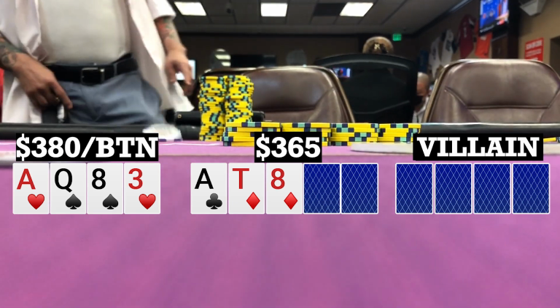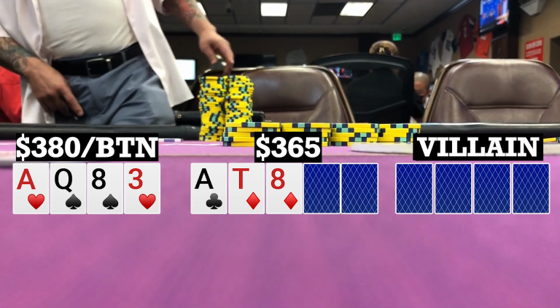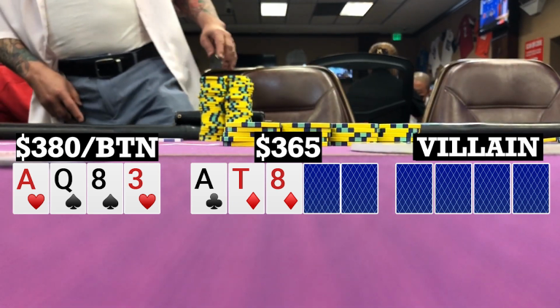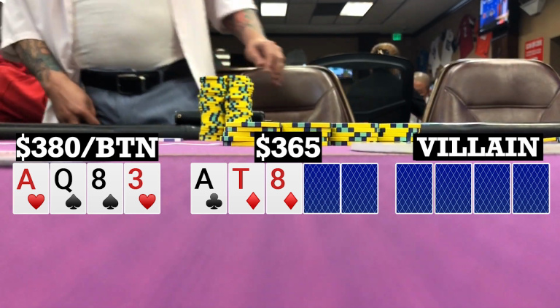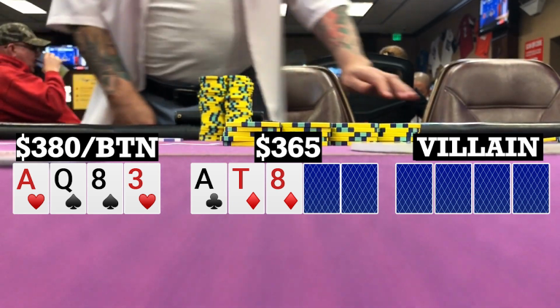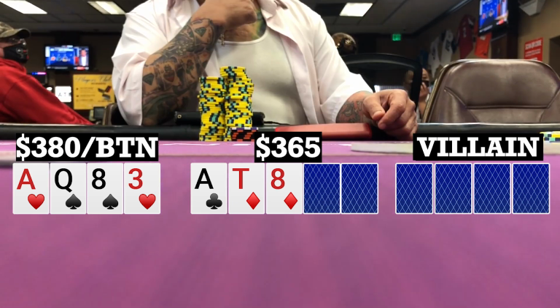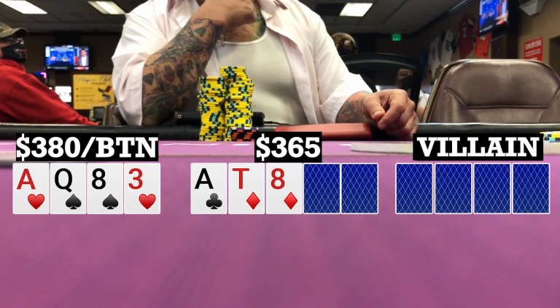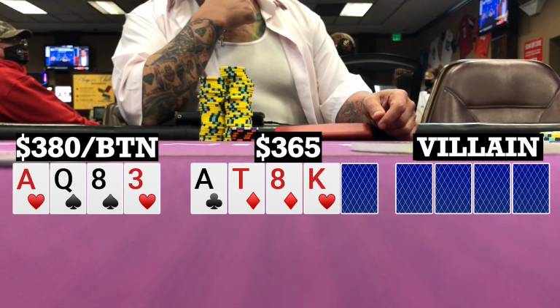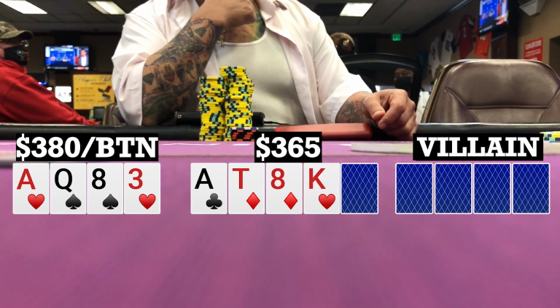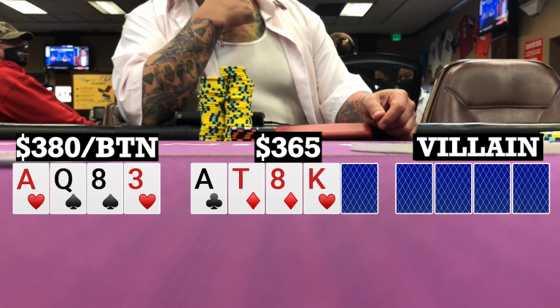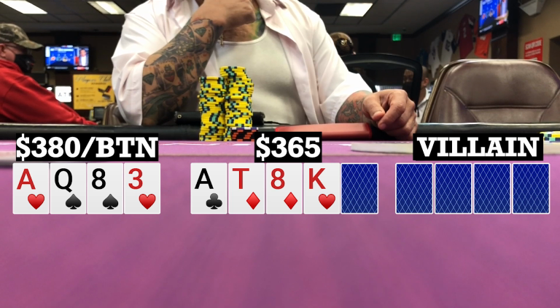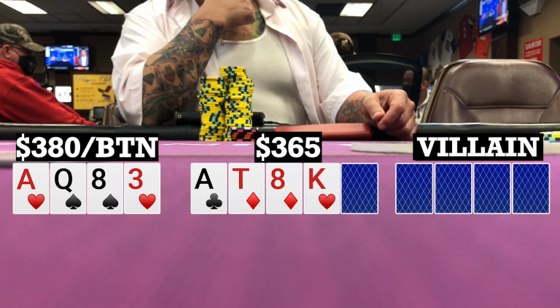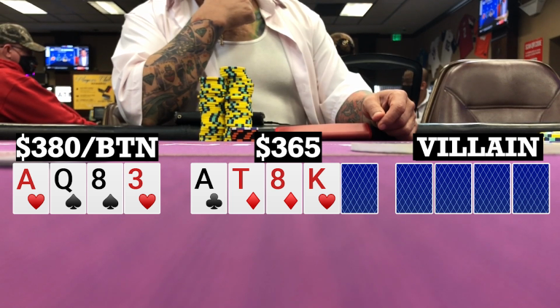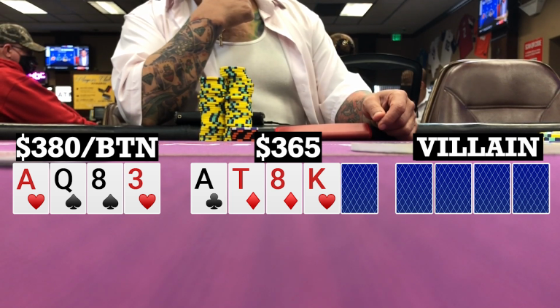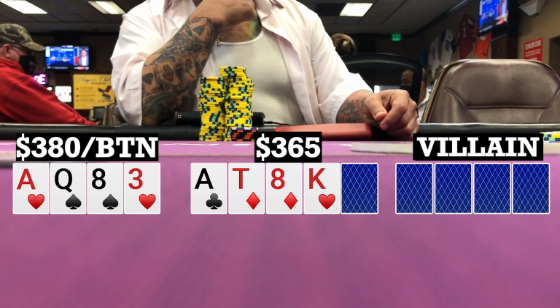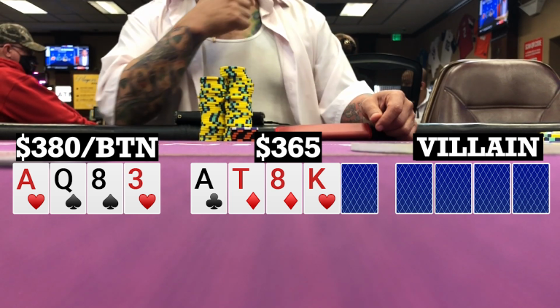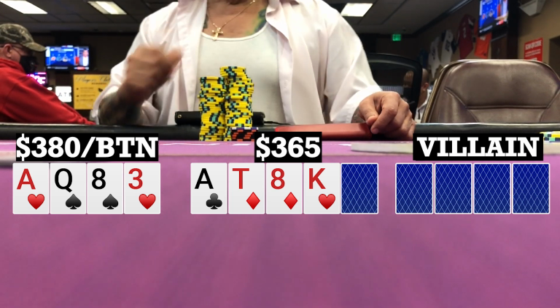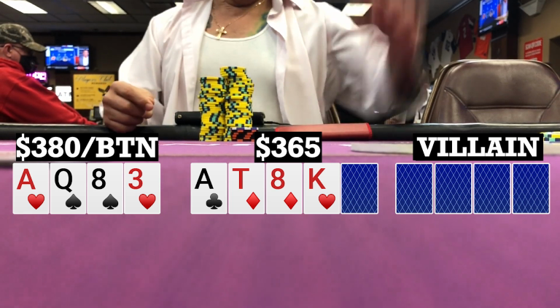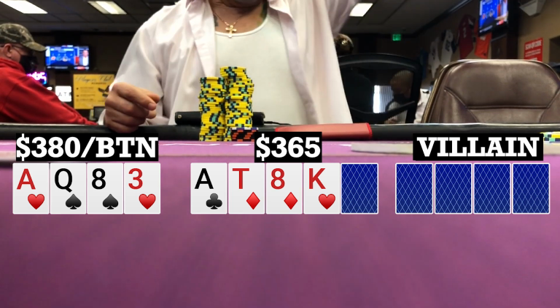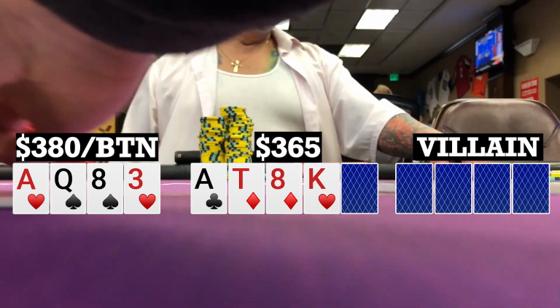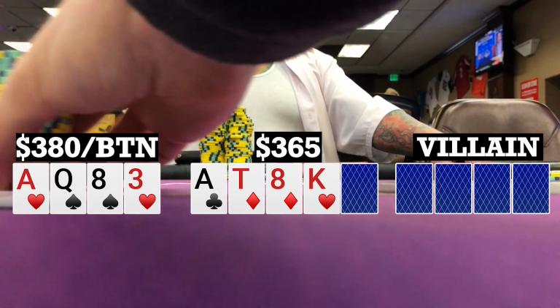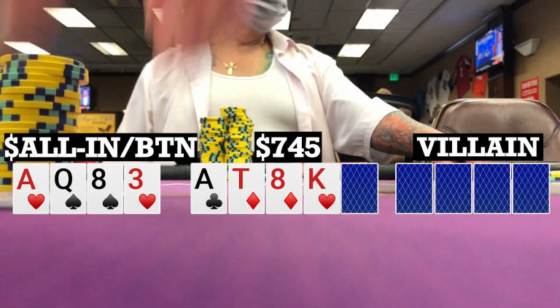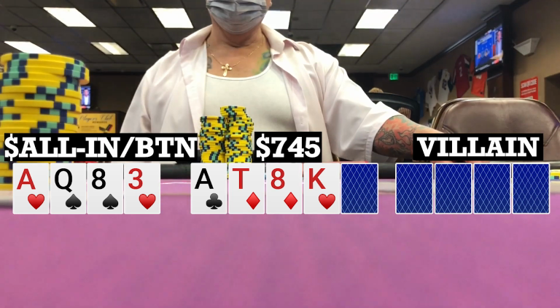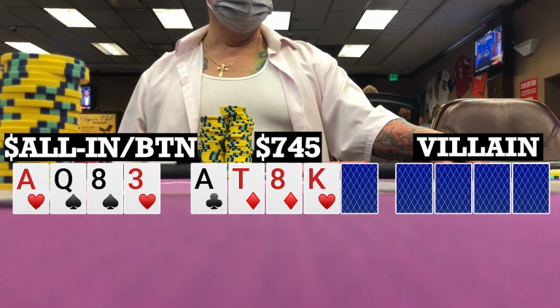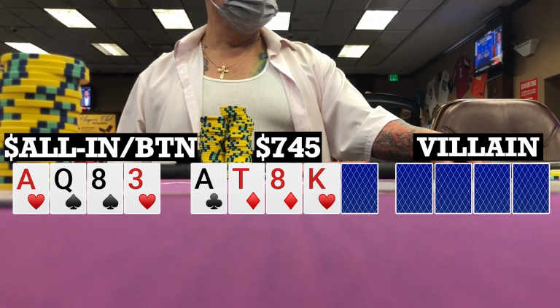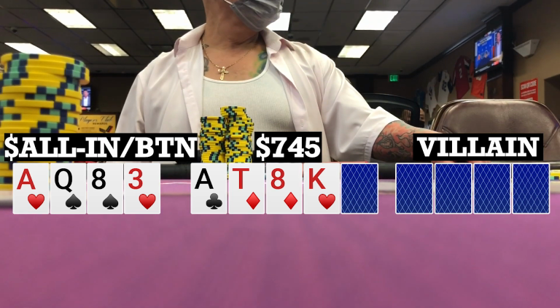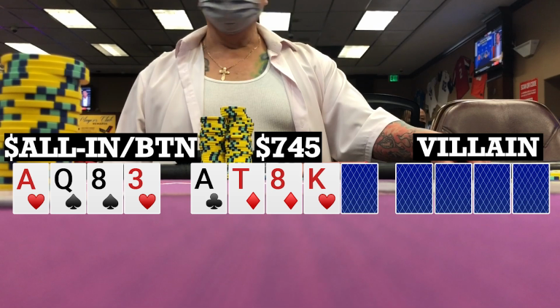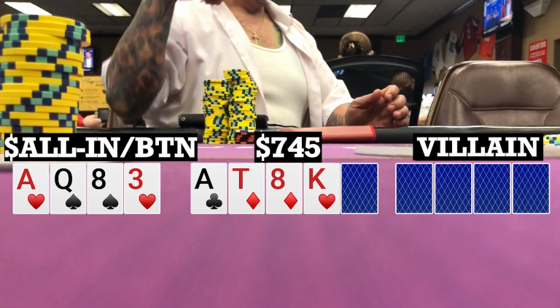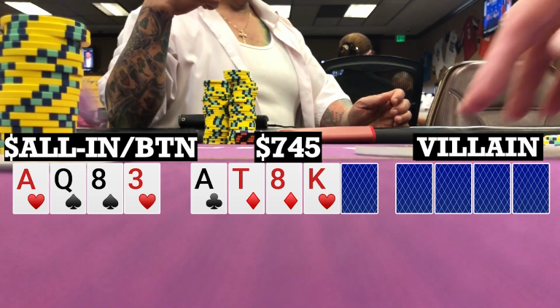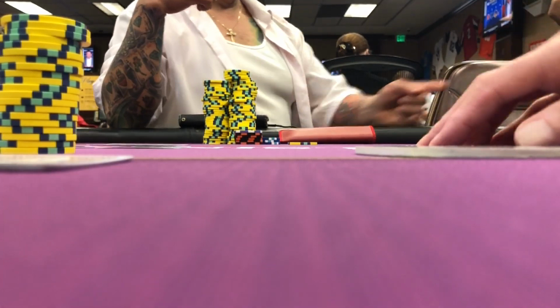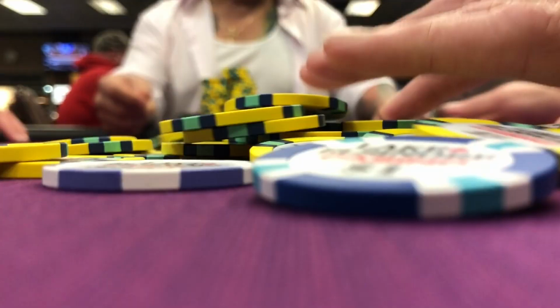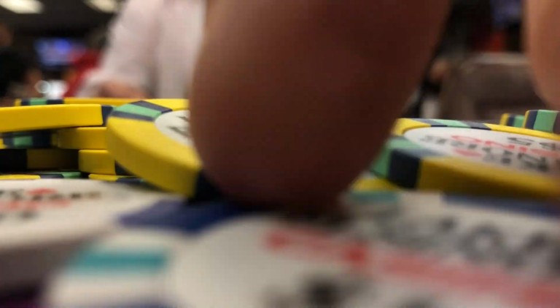So we're going heads up to a turn. Turn brings a king, my opponent checks to me. He only has $80 left, so I just put them all in. He thinks for a little bit and folds, so we take it down.